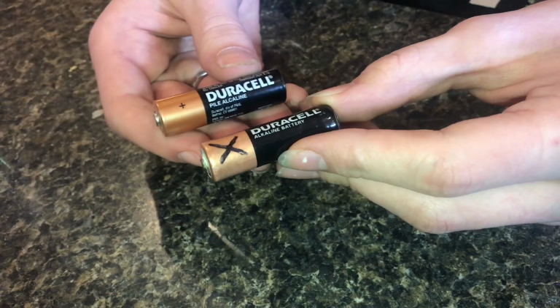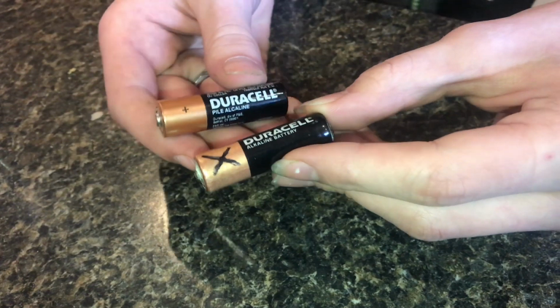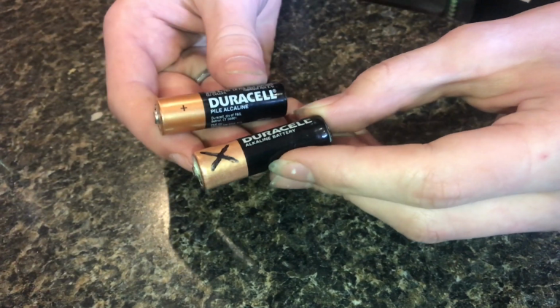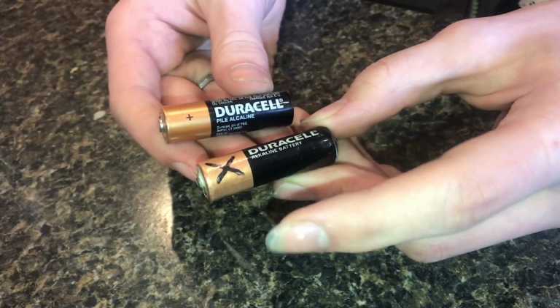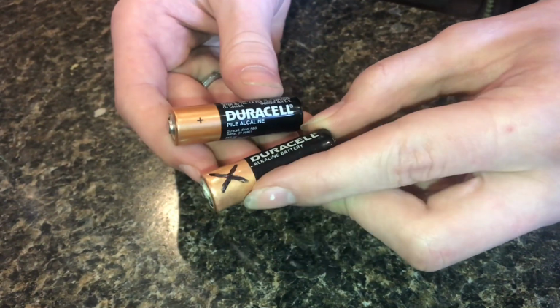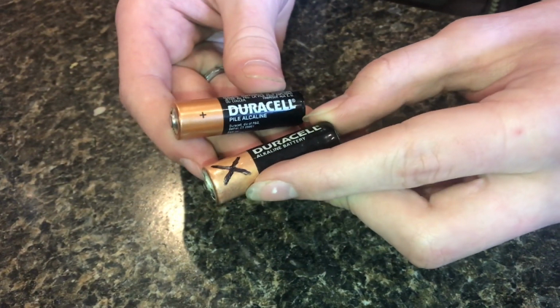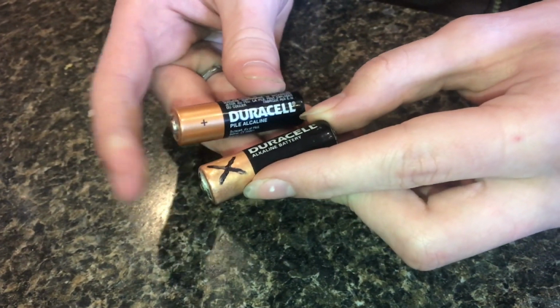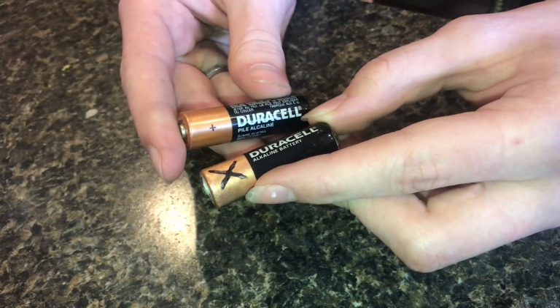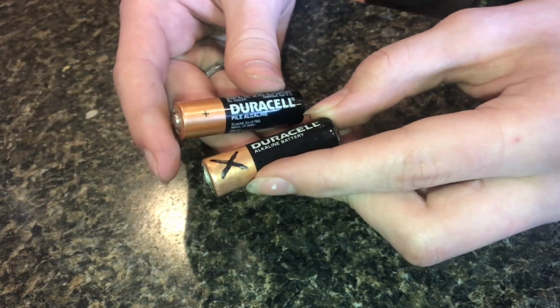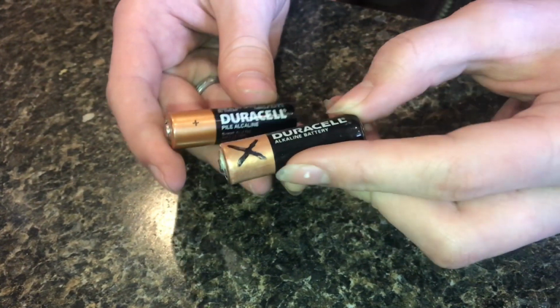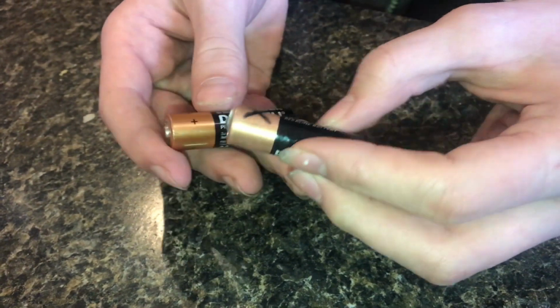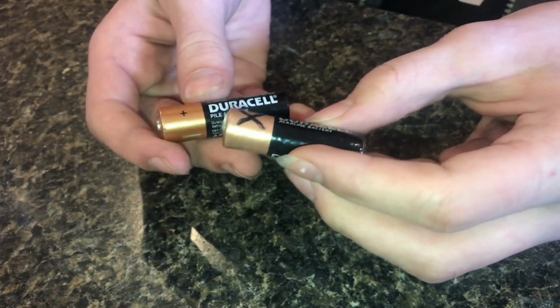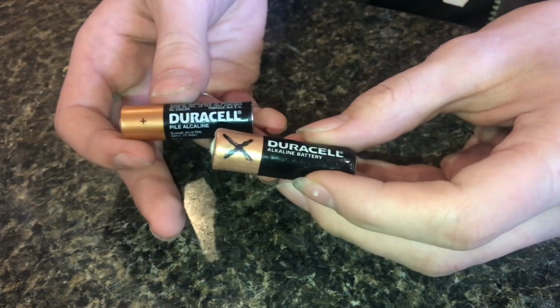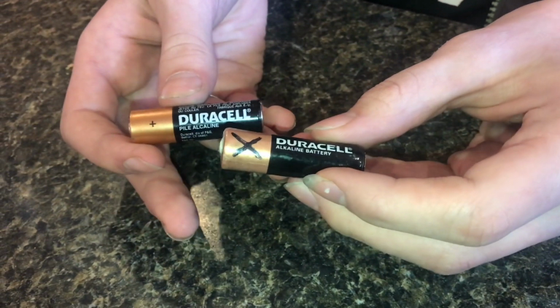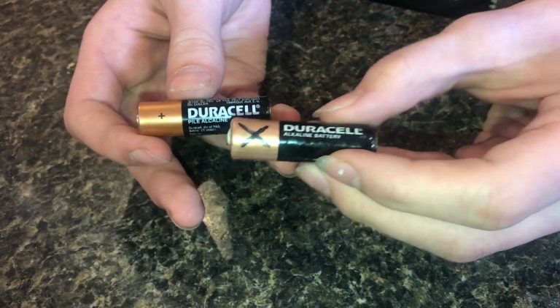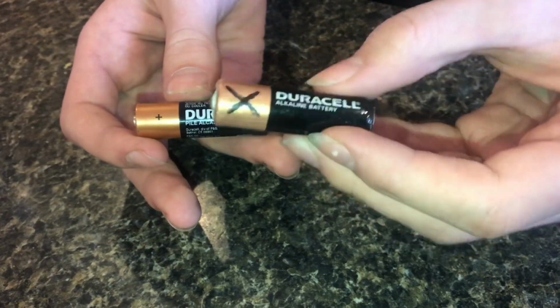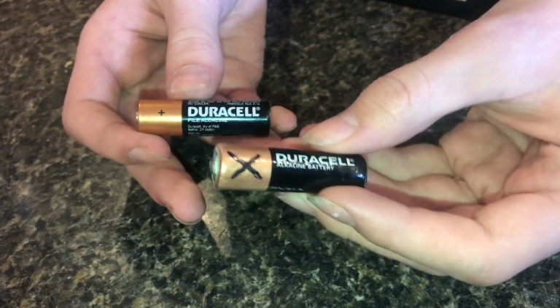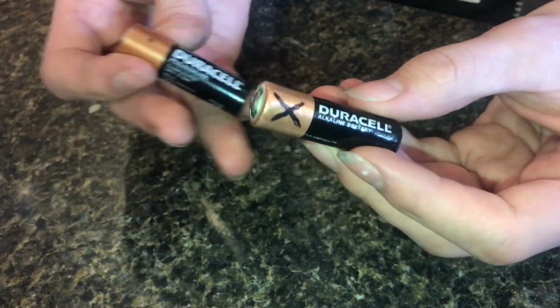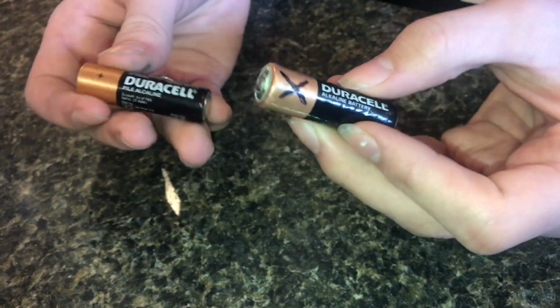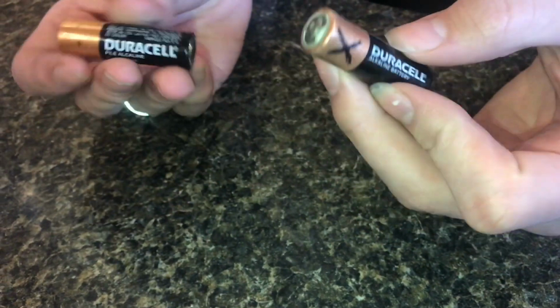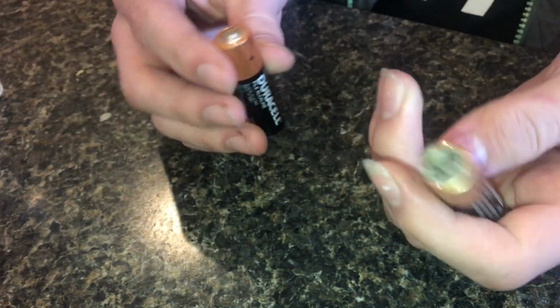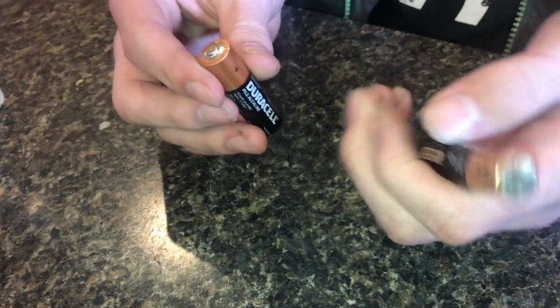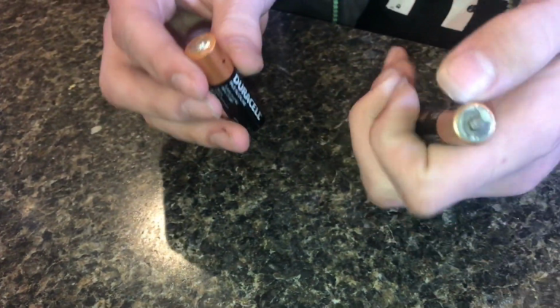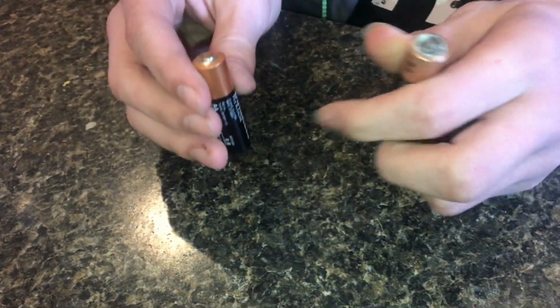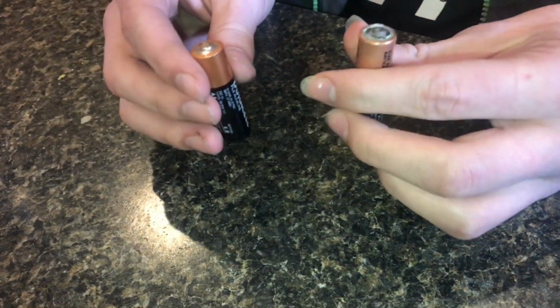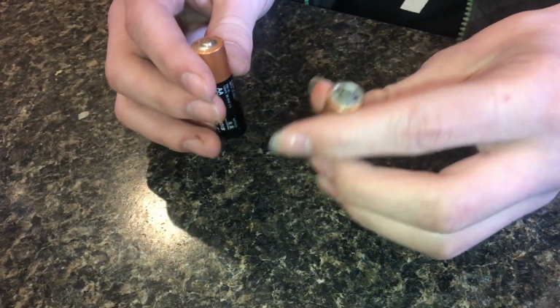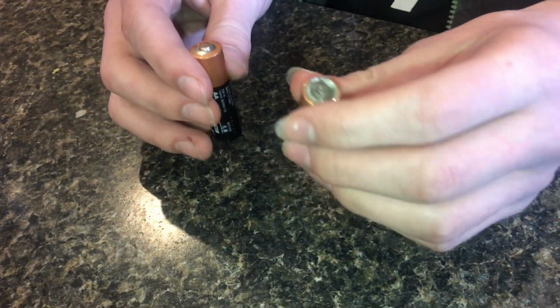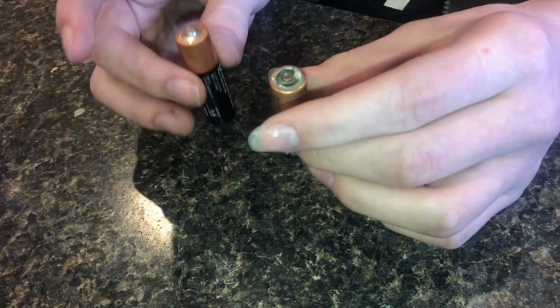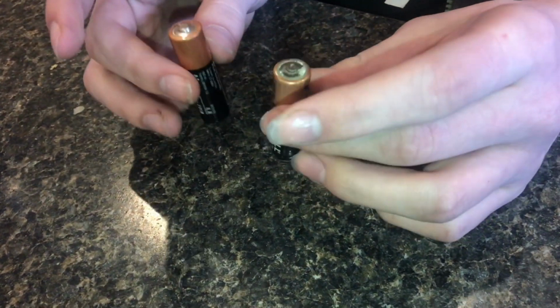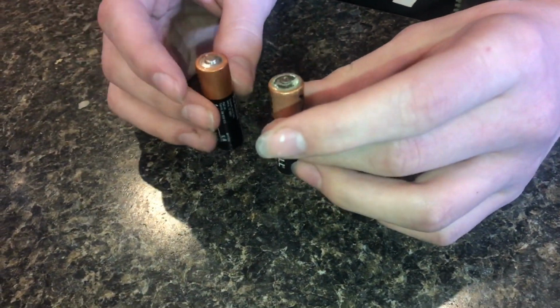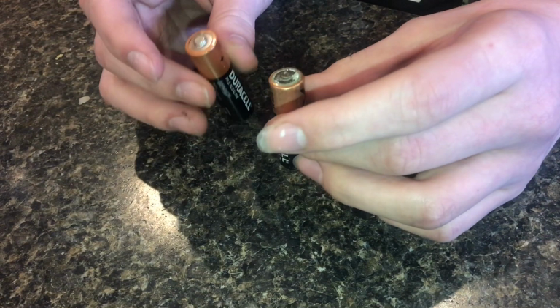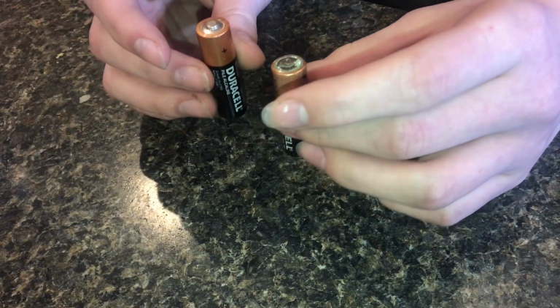We've got two batteries here. One of them is bad, one of them is good. There's a really easy way to tell which one's bad and which one's good — just by dropping them, you can actually feel the difference between the two.